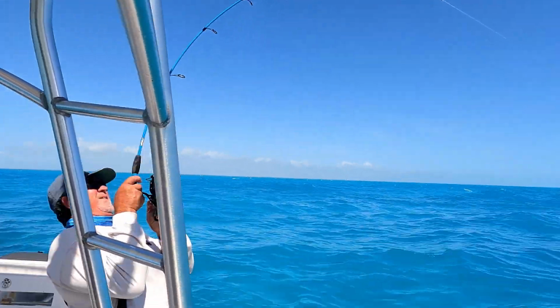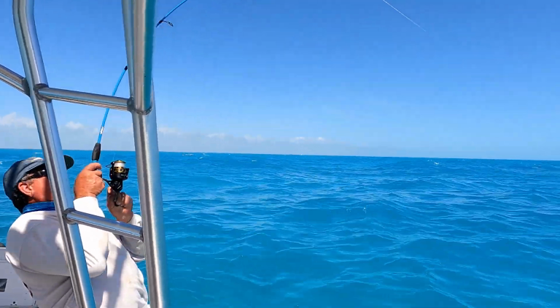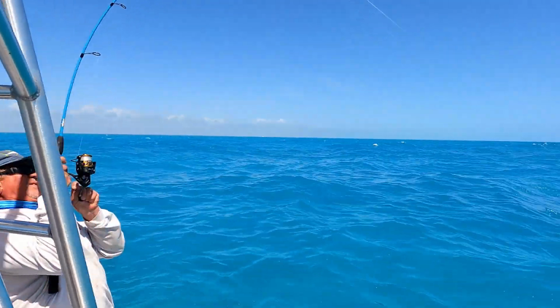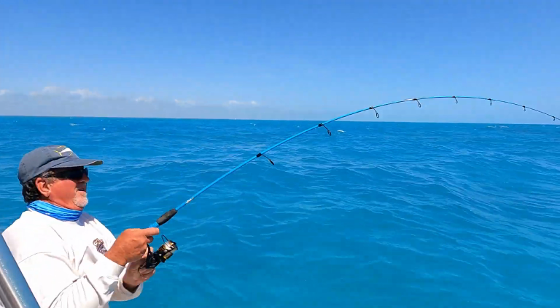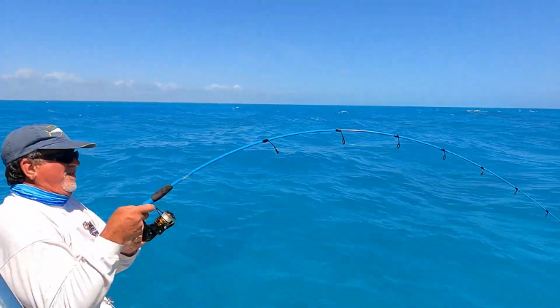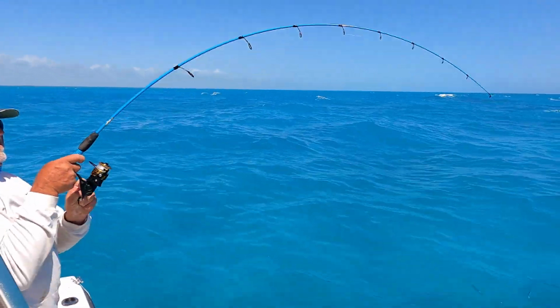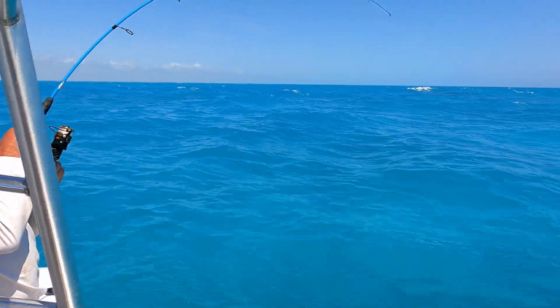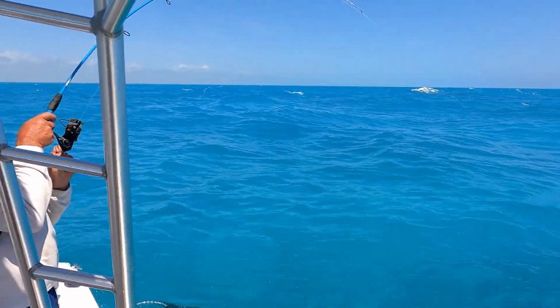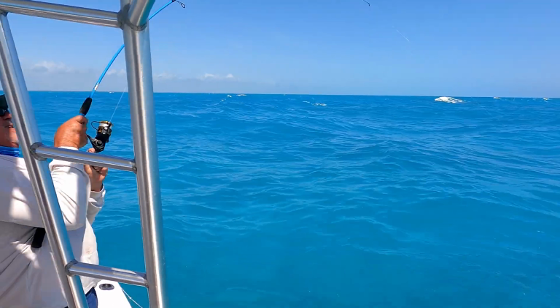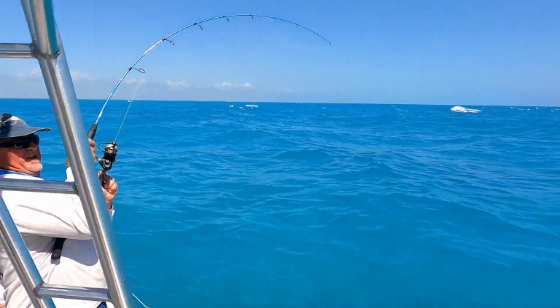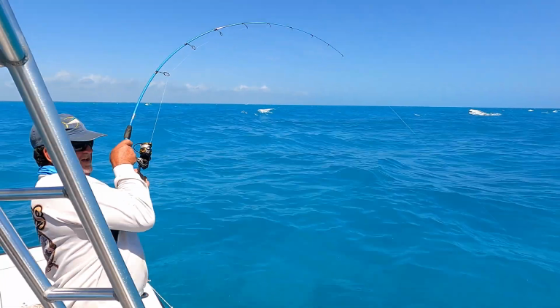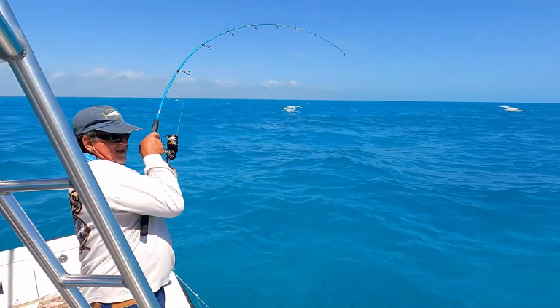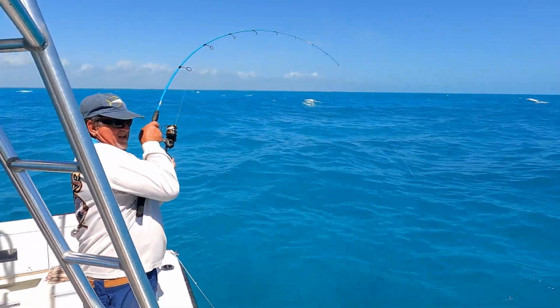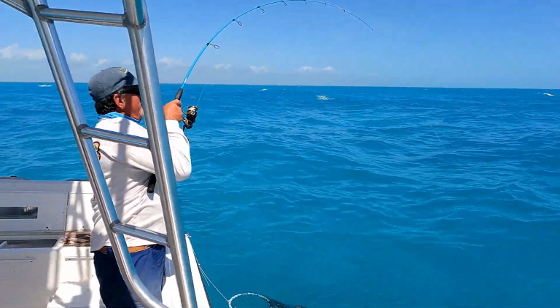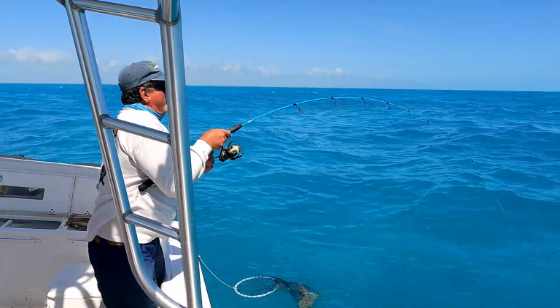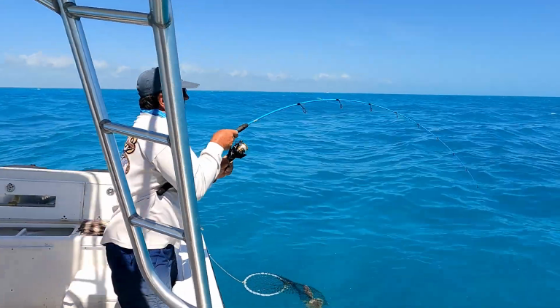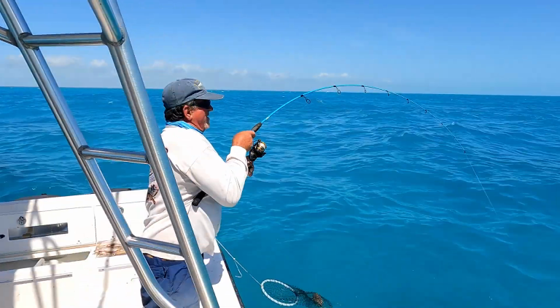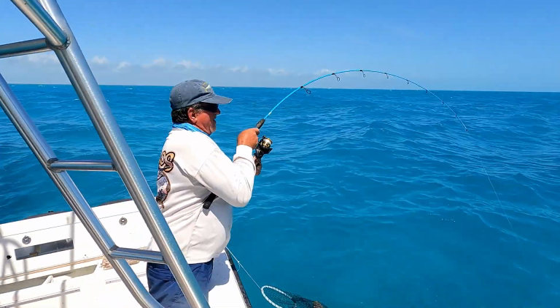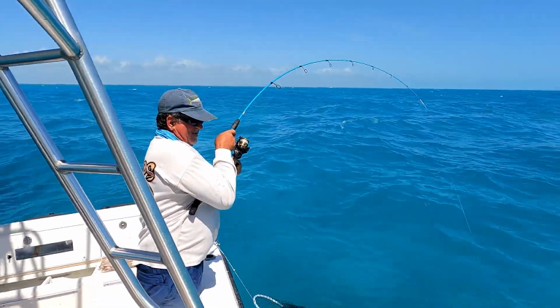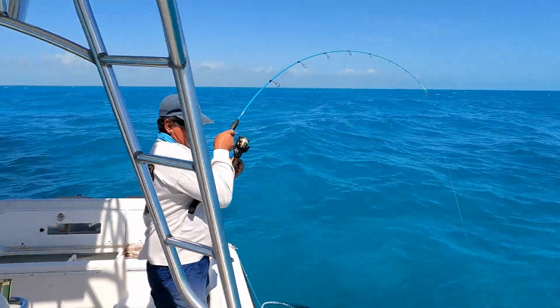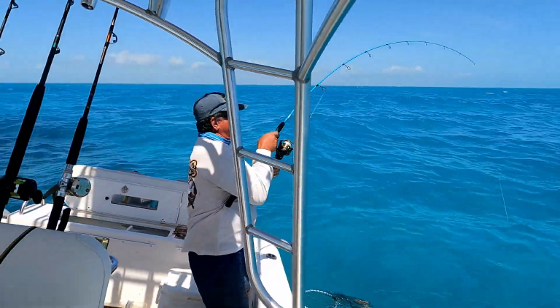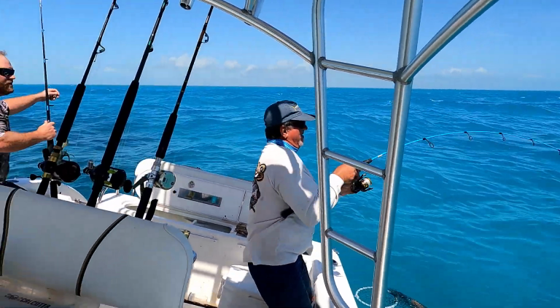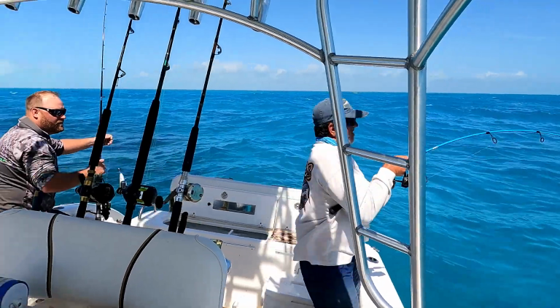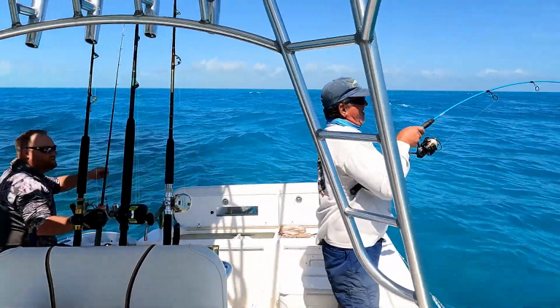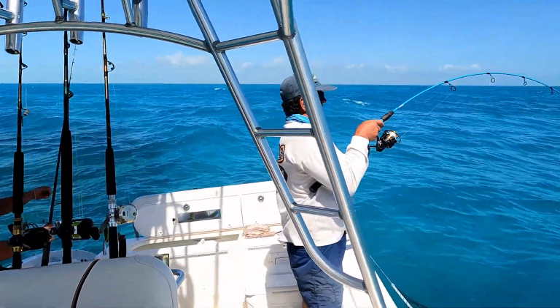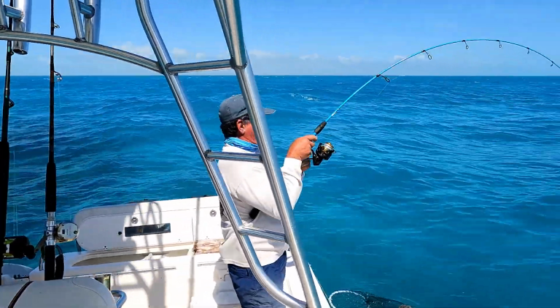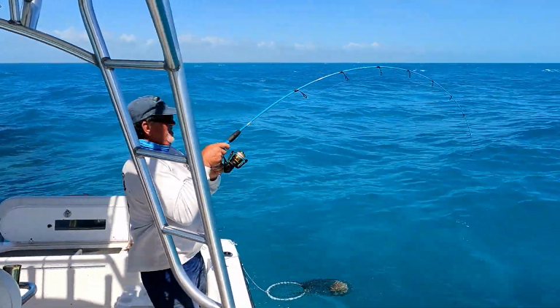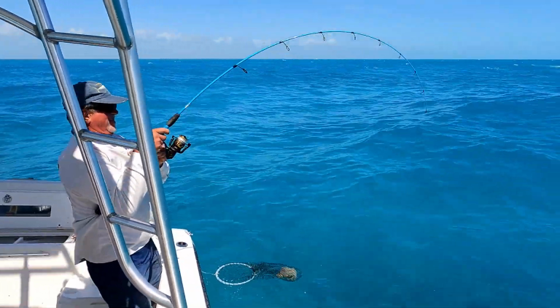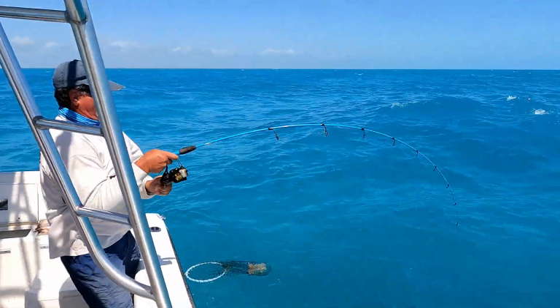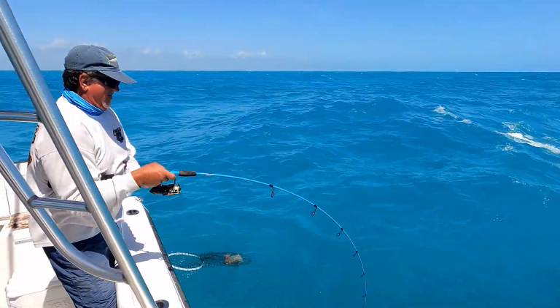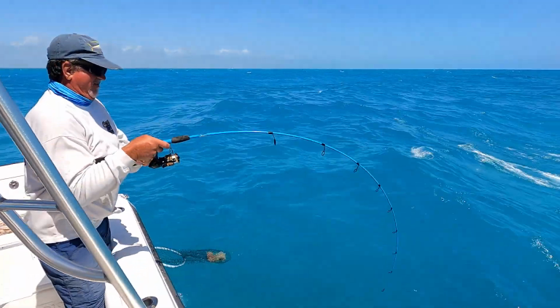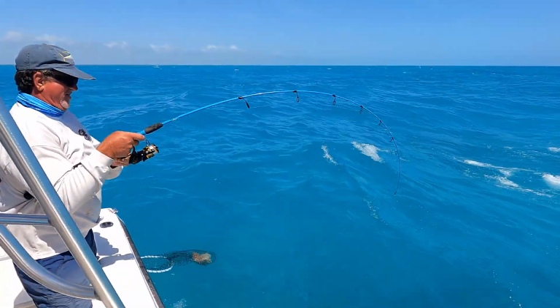Al's on something big, good job buddy. Oh, I got a yellowtail! Mike's got a yellowtail on the back — we're doubled up. Al's bringing something in nice.